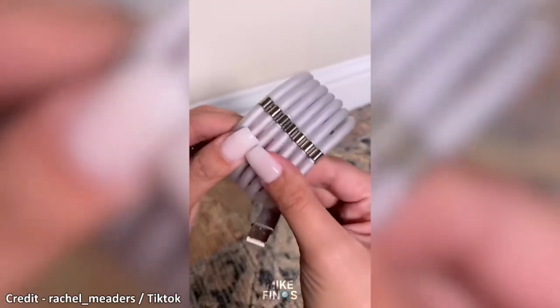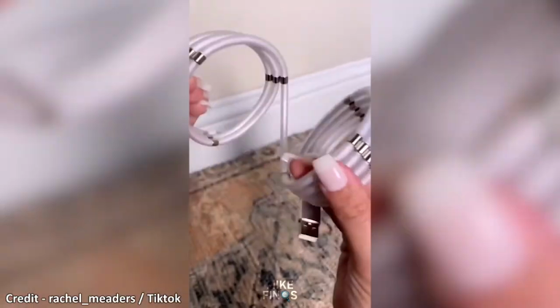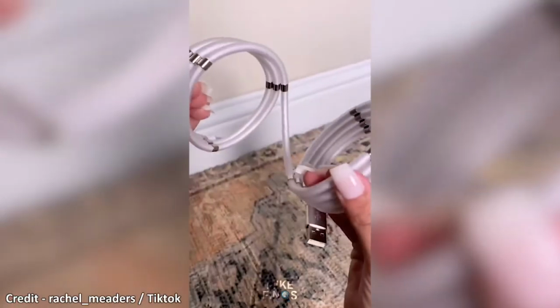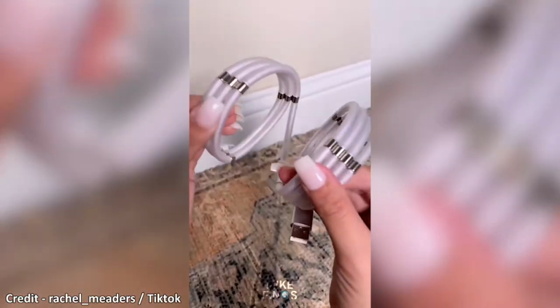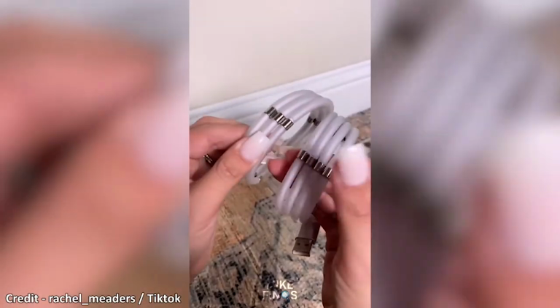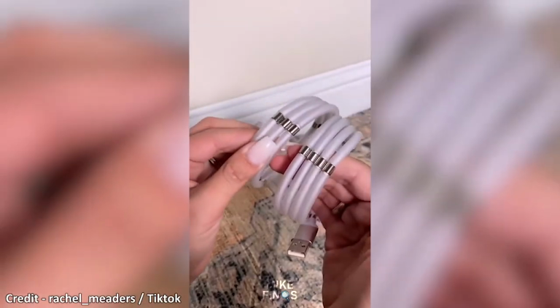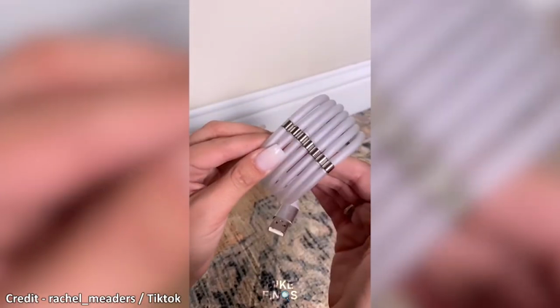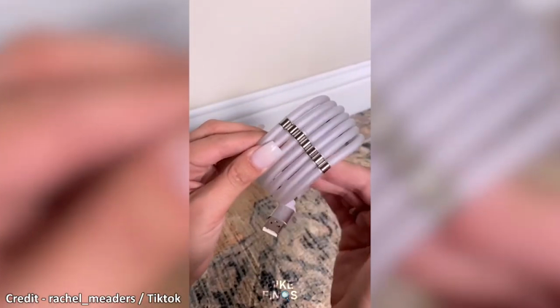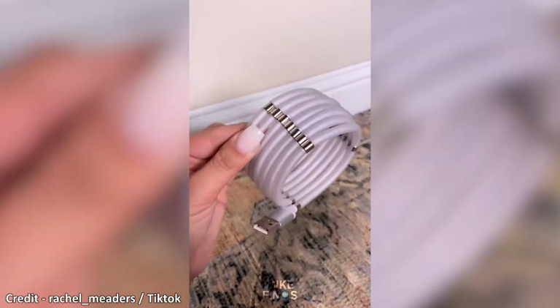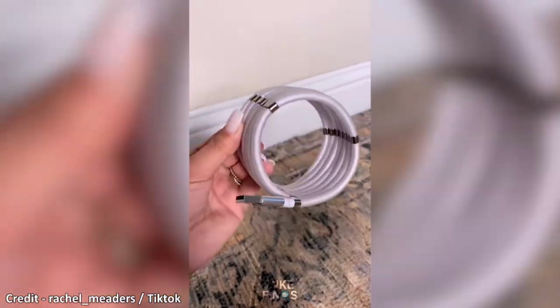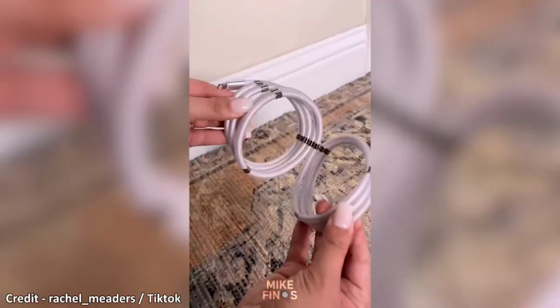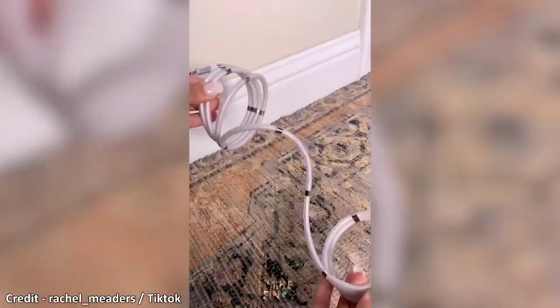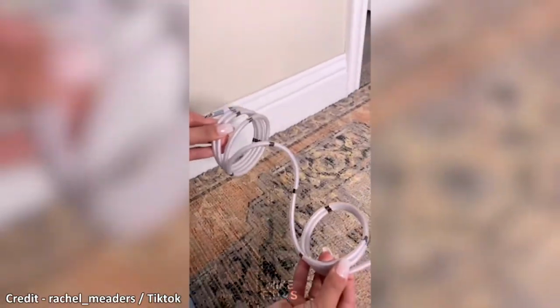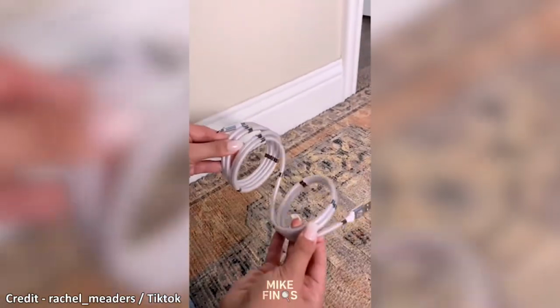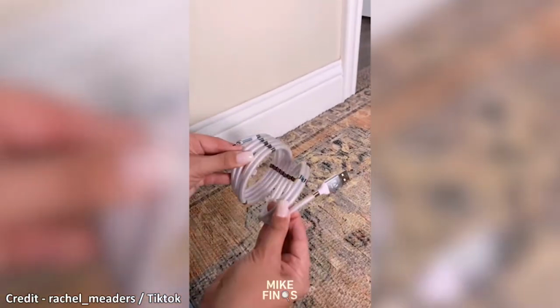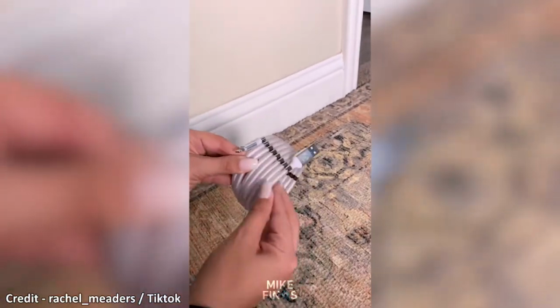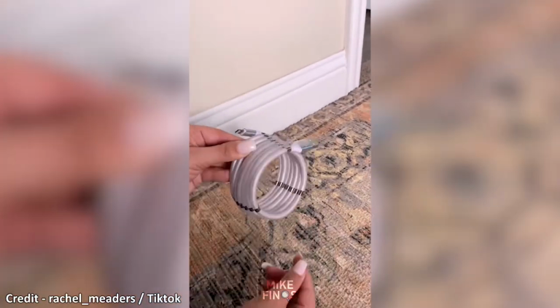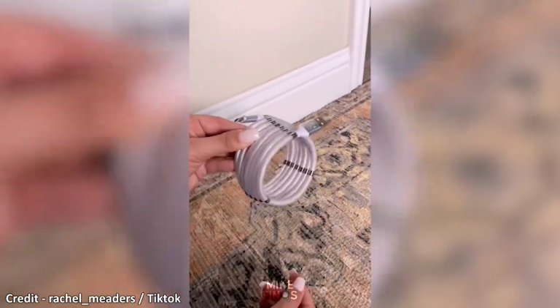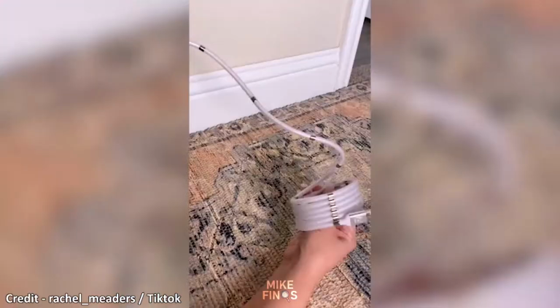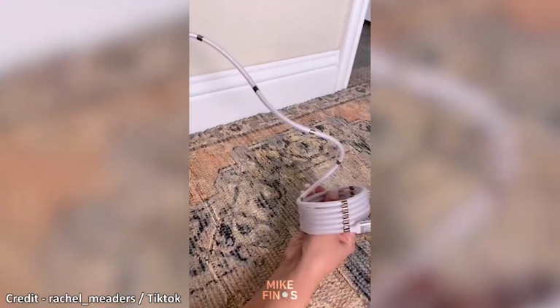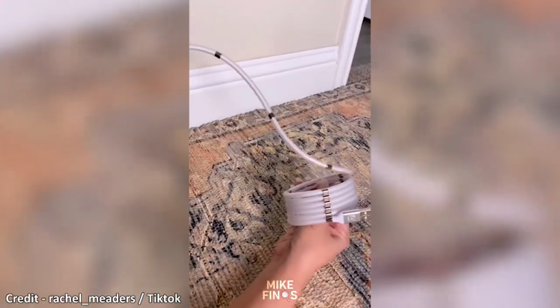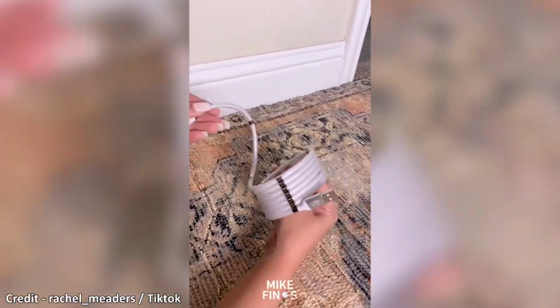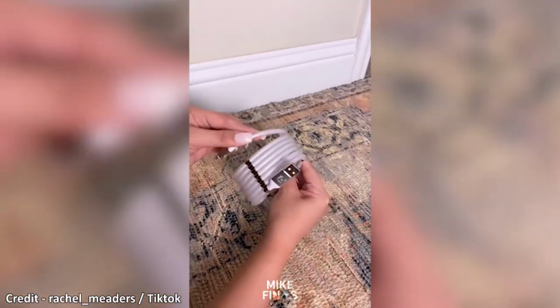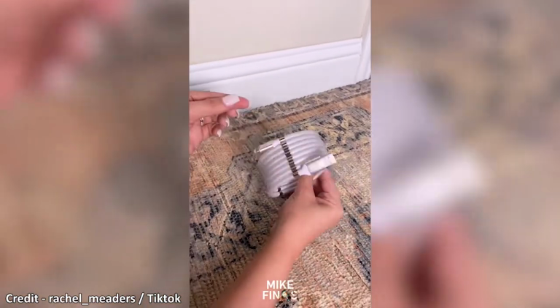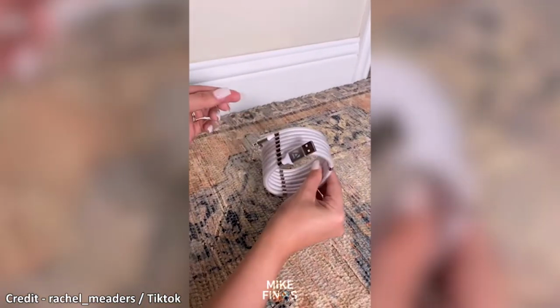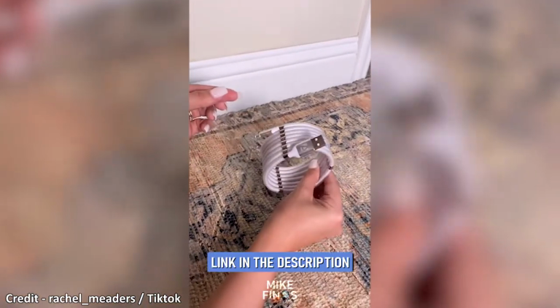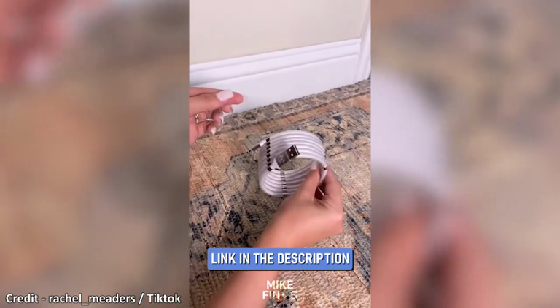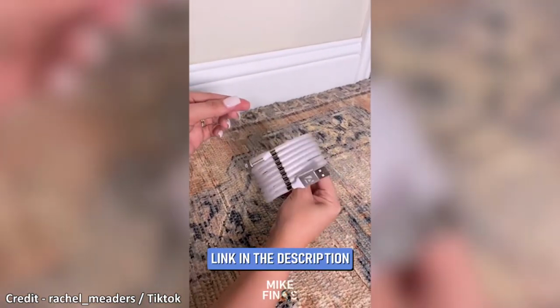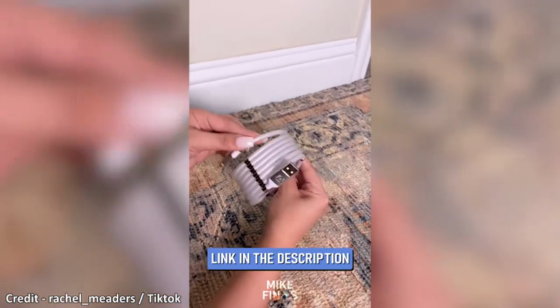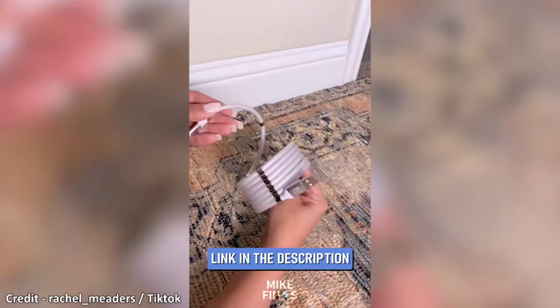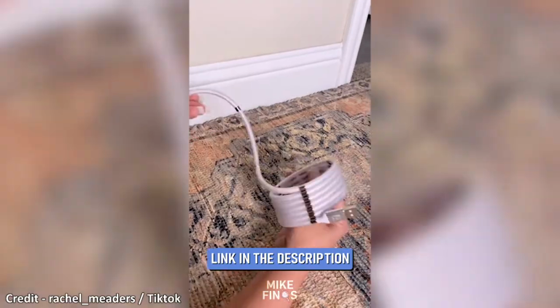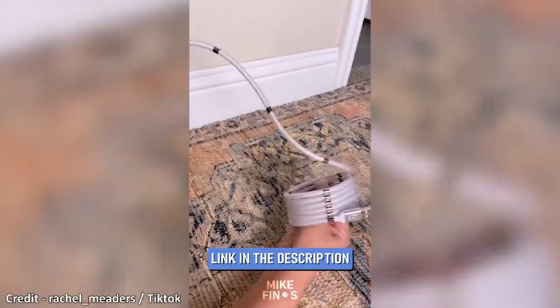This is a self-winding magnetic phone charger. The magnetic joints hold the cord together in a coil shape, which keeps it organized and from getting tangled on its own.